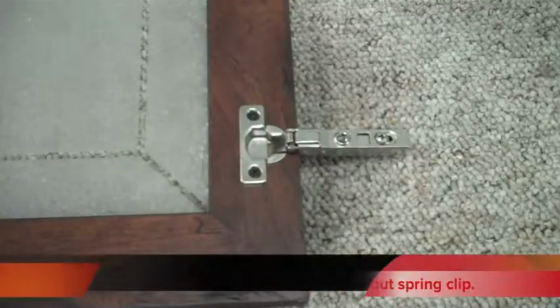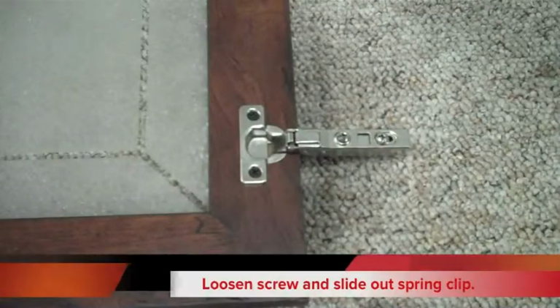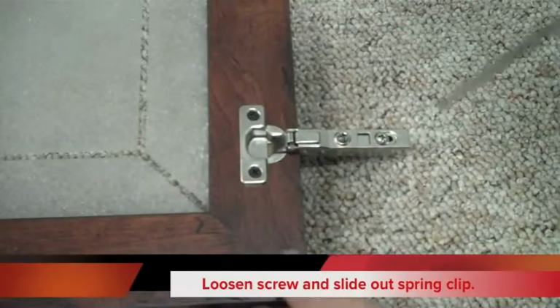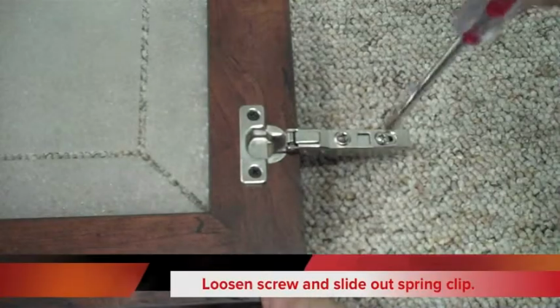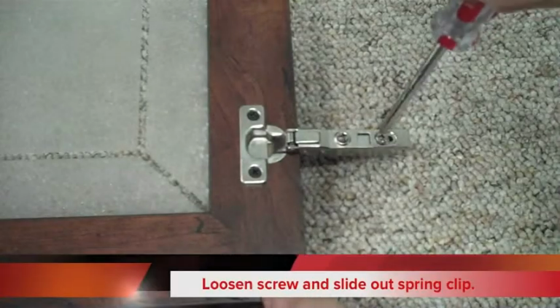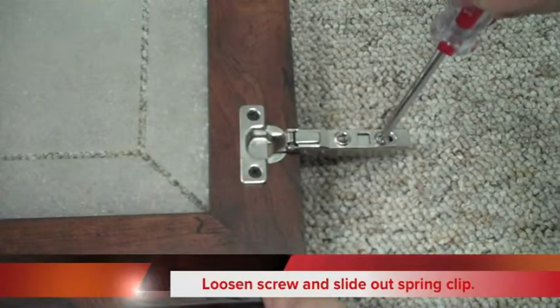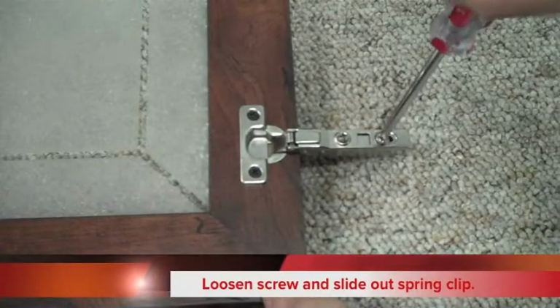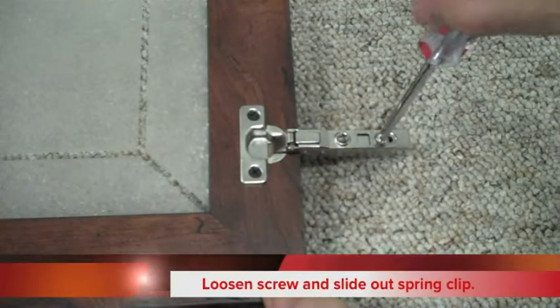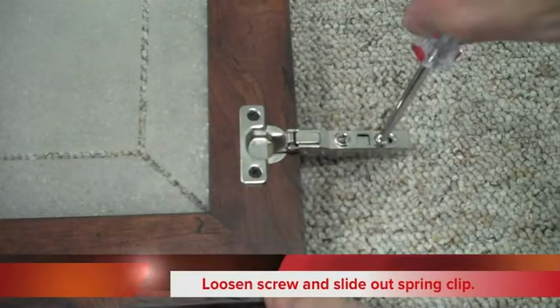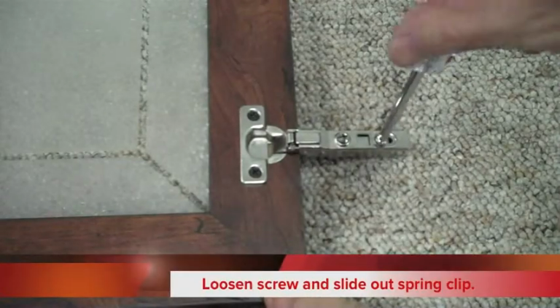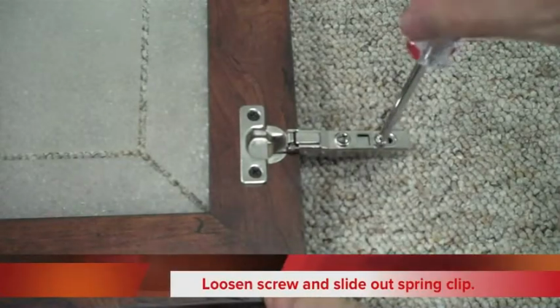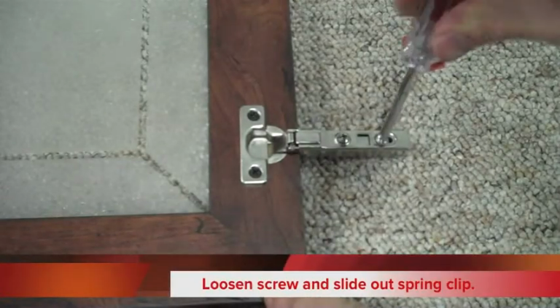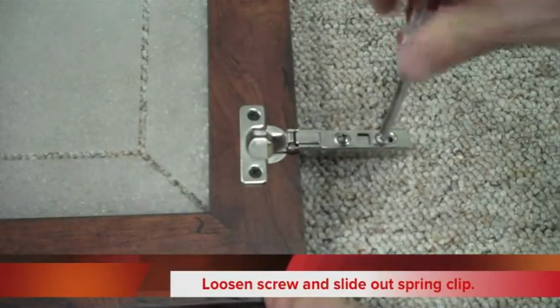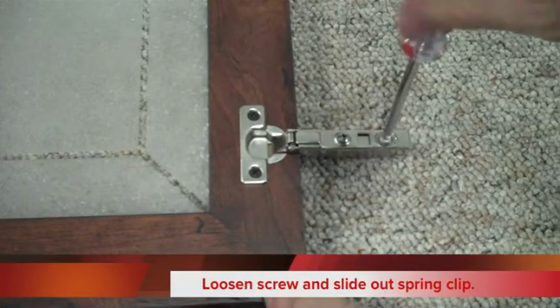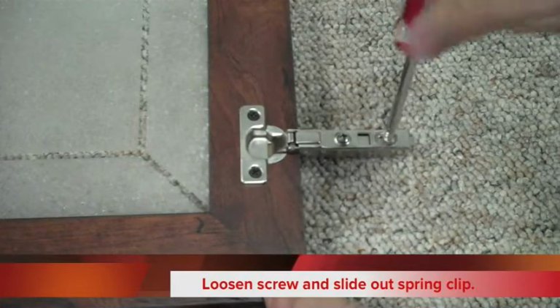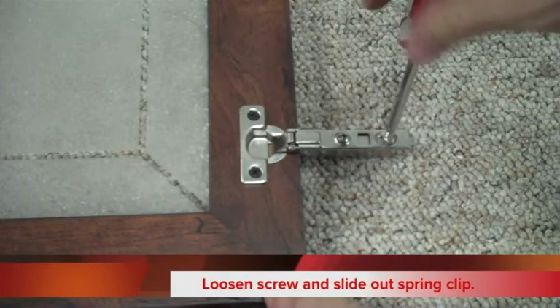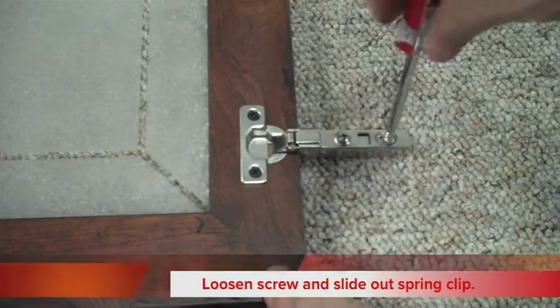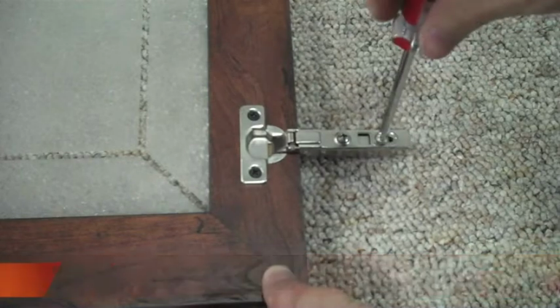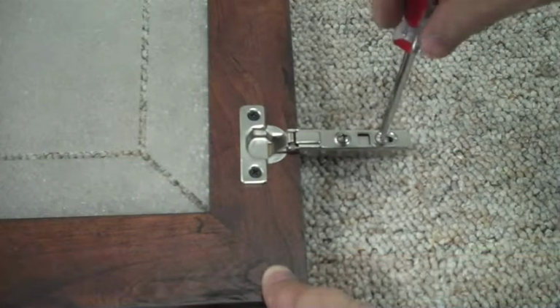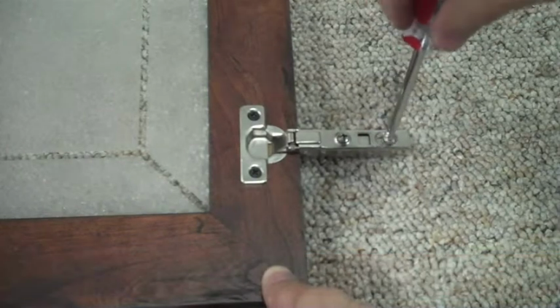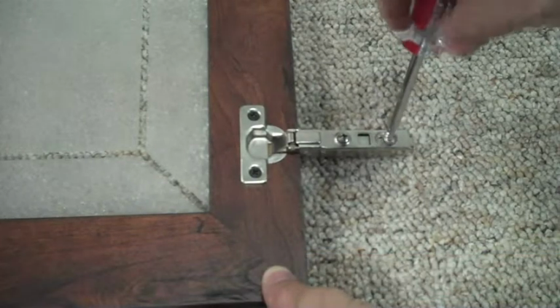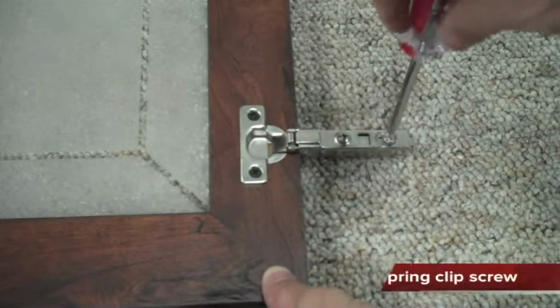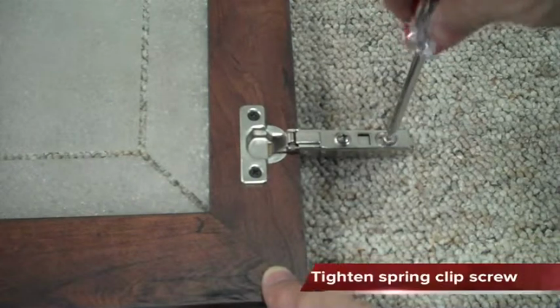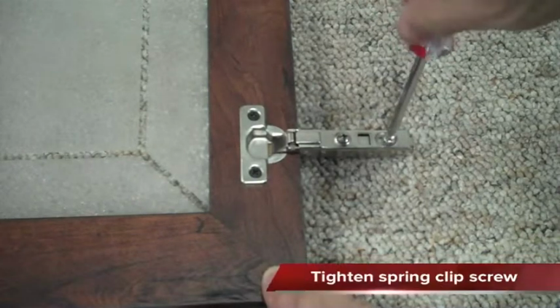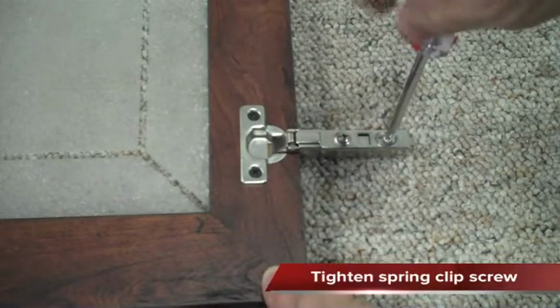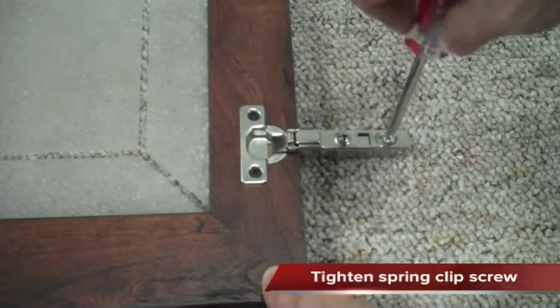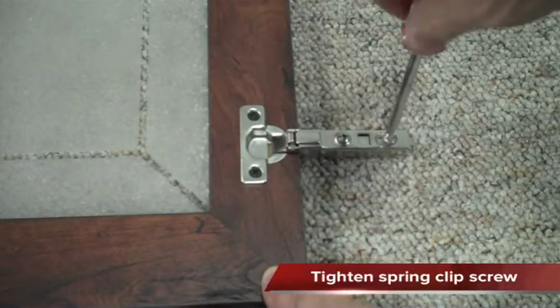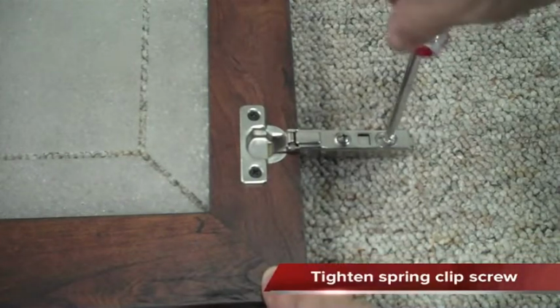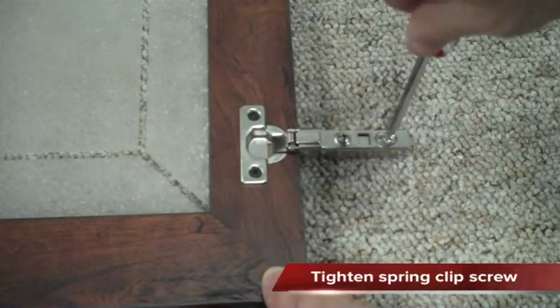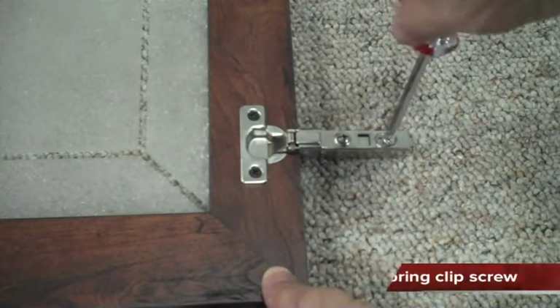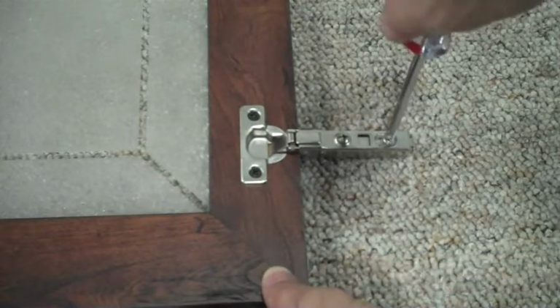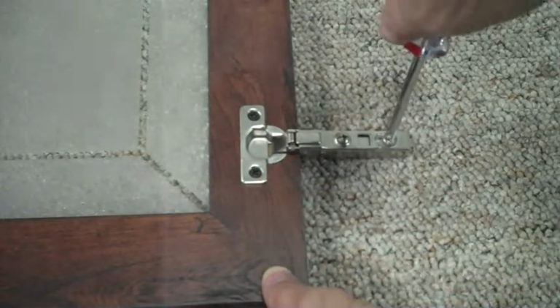We will now loosen the back screw and slide out the spring clip and then re-tighten the screw. This will let these doors line up and clip in nicely with our hinge brackets.